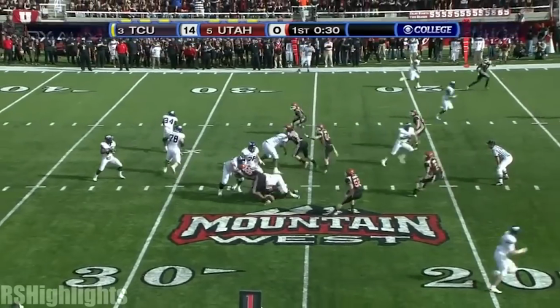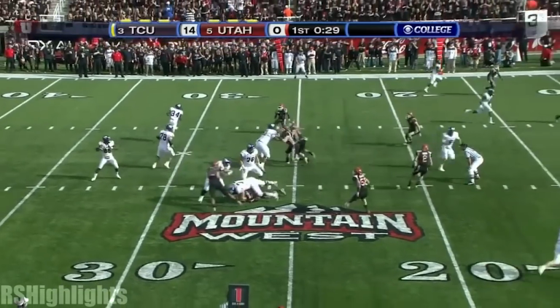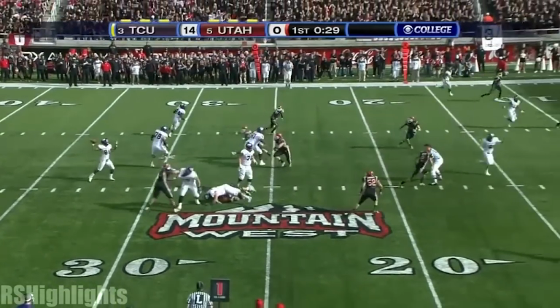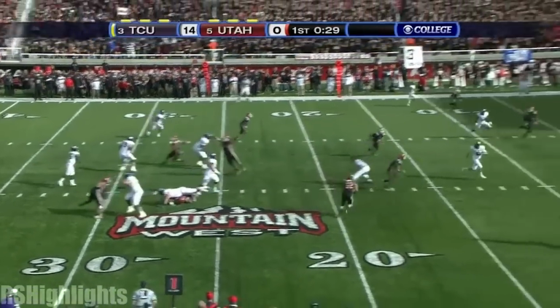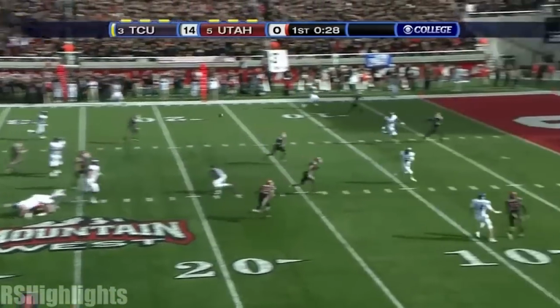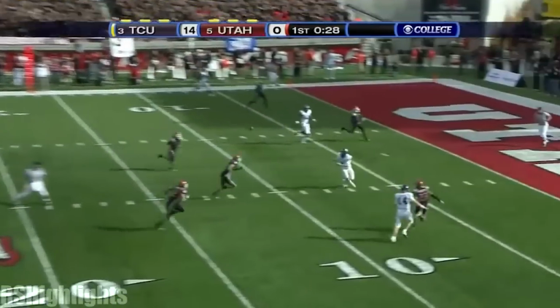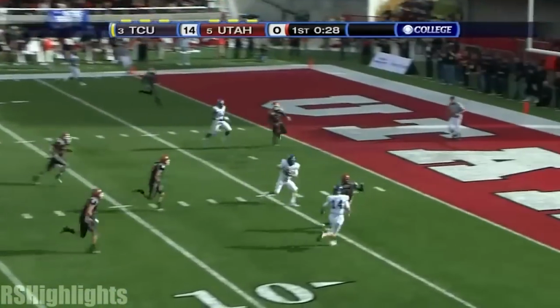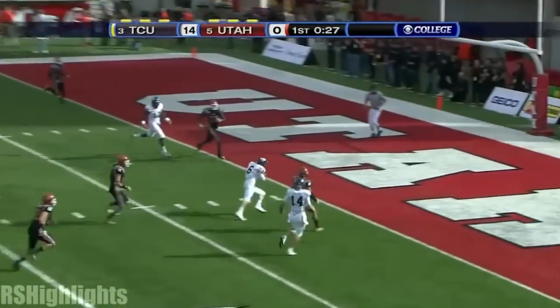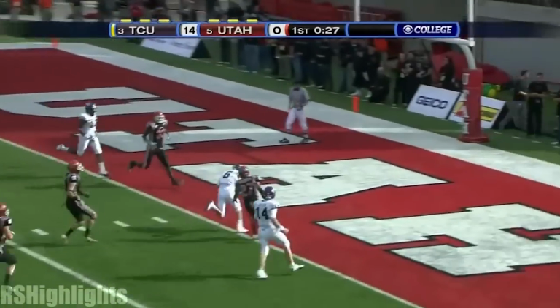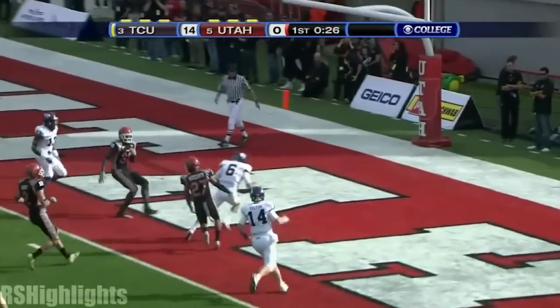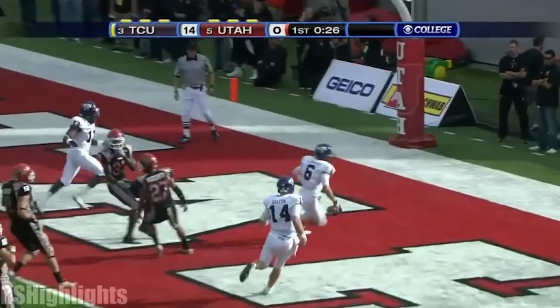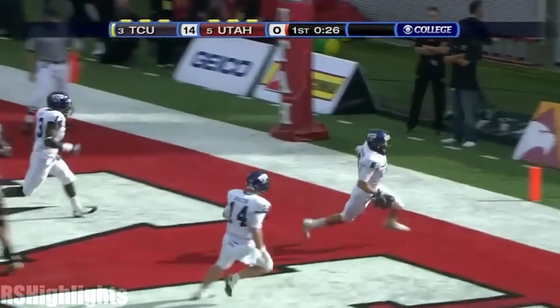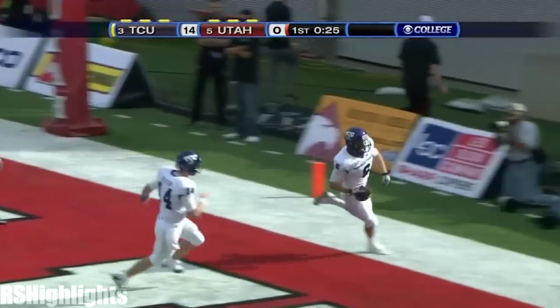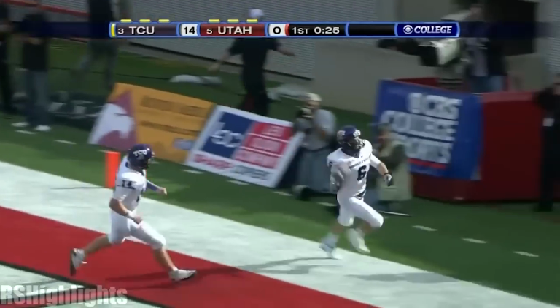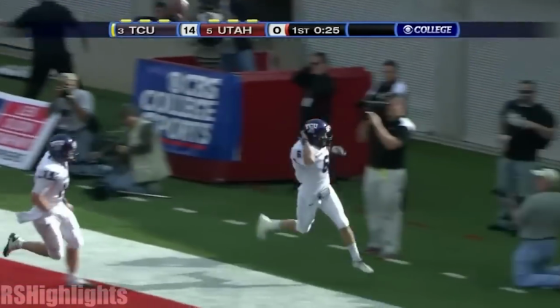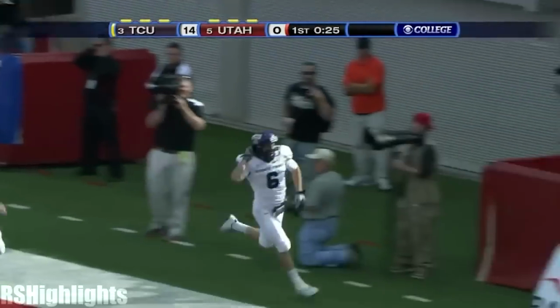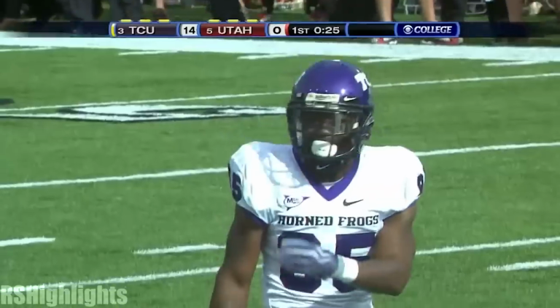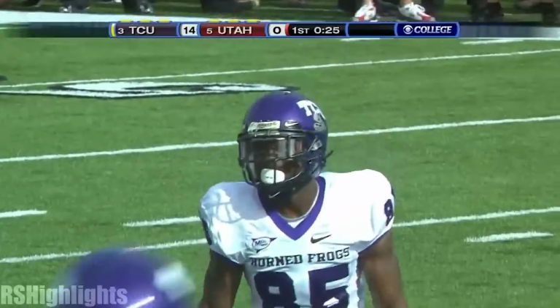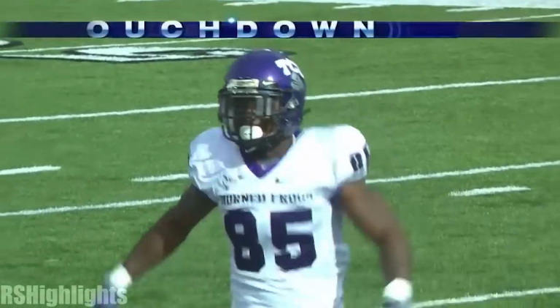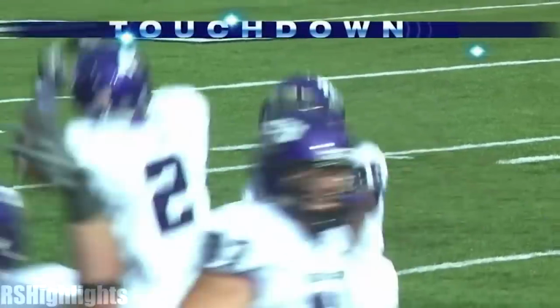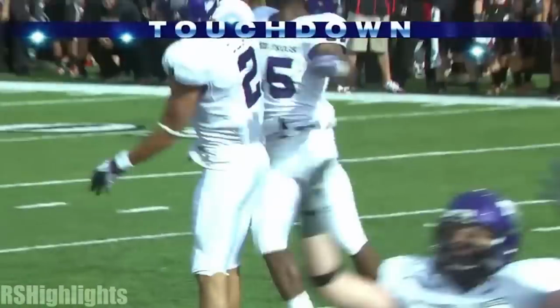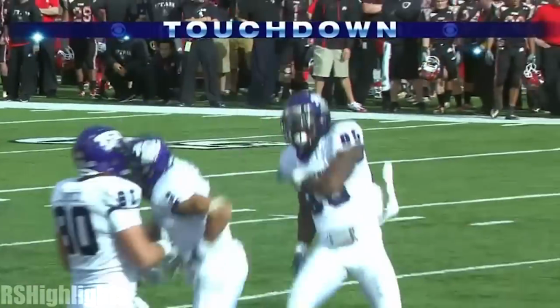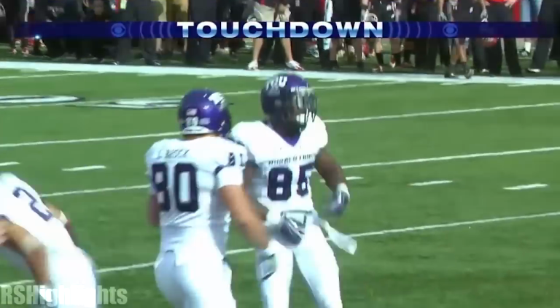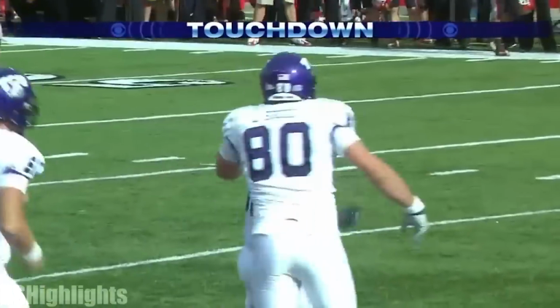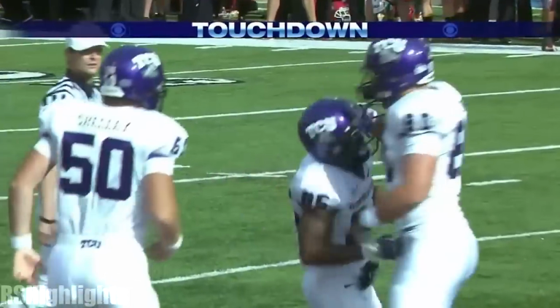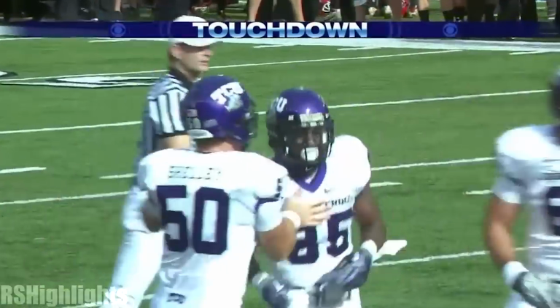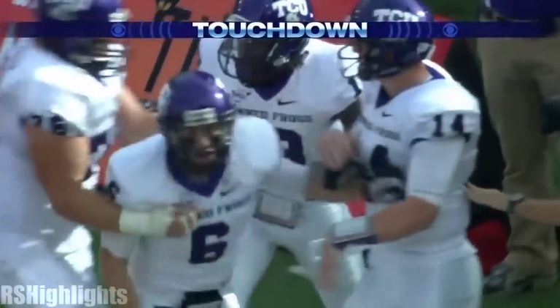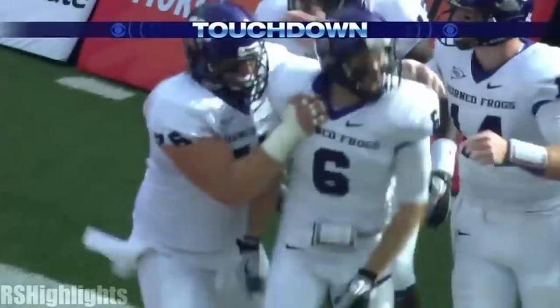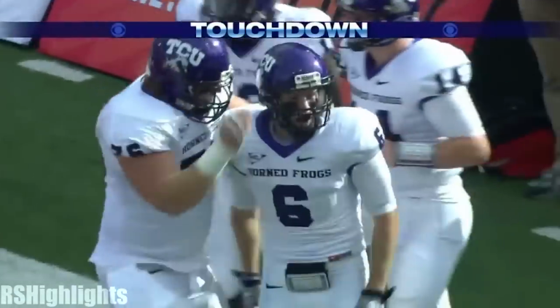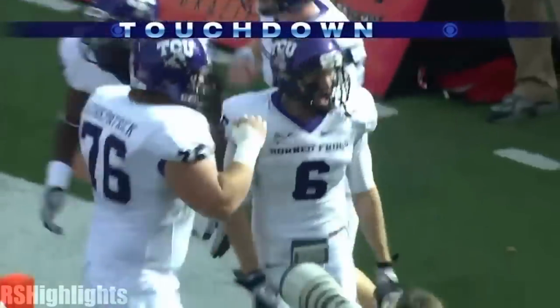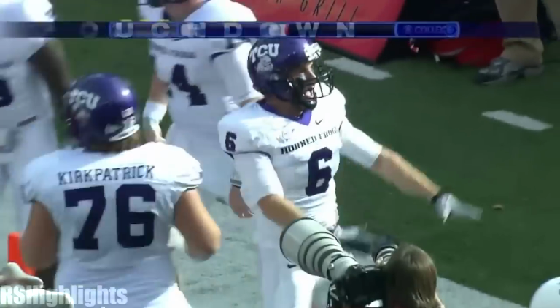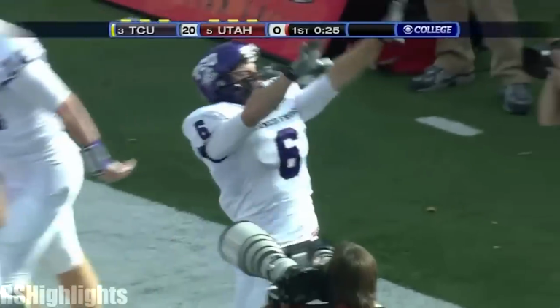Curley is throwing the football. Touchdown! Bag of tricks to Bart Johnson! Curley throws the touchdown, 26 yards!